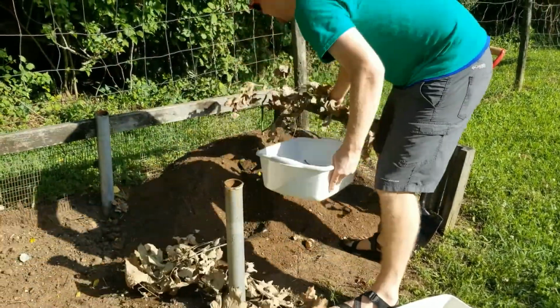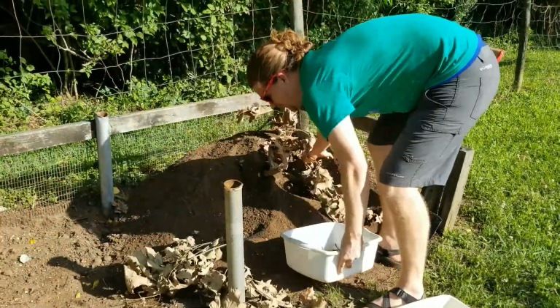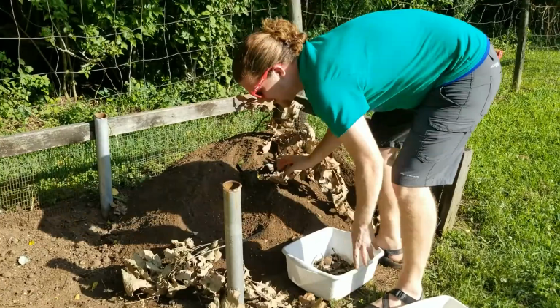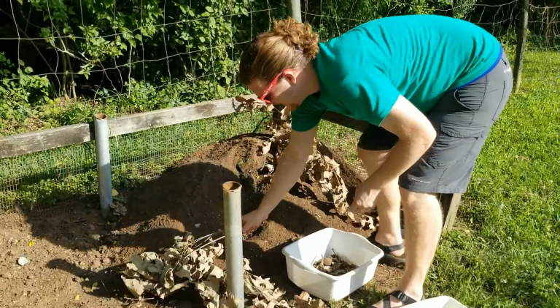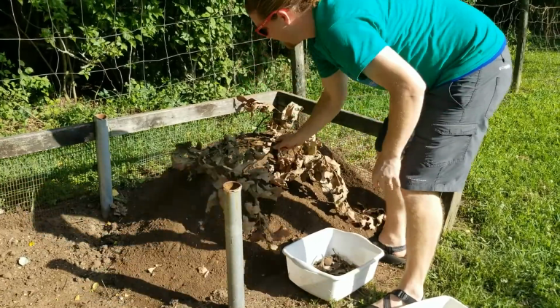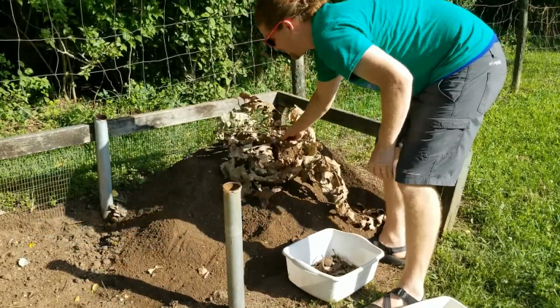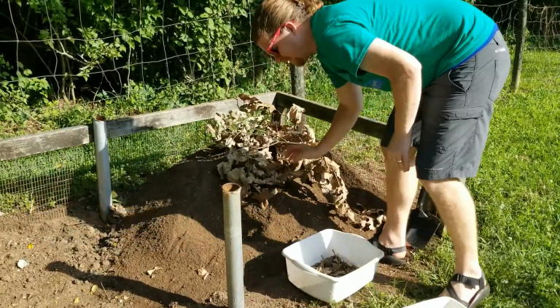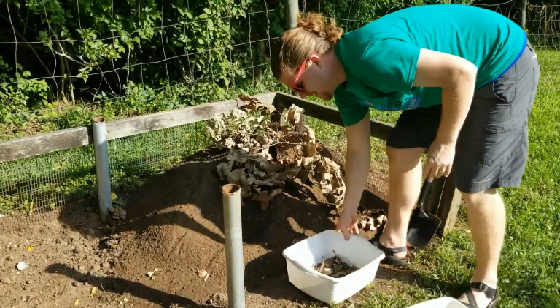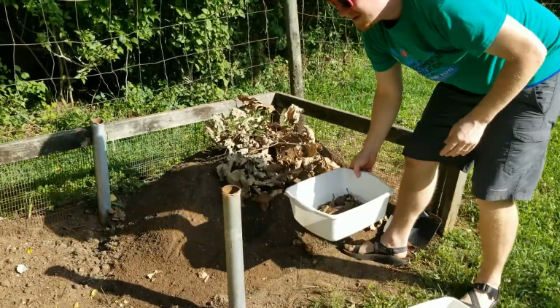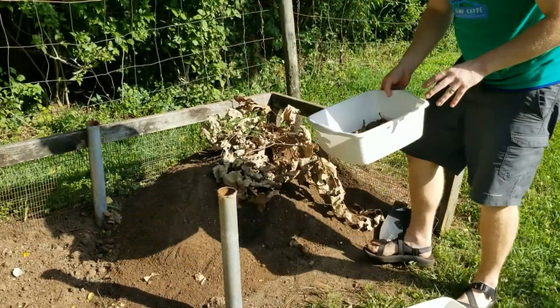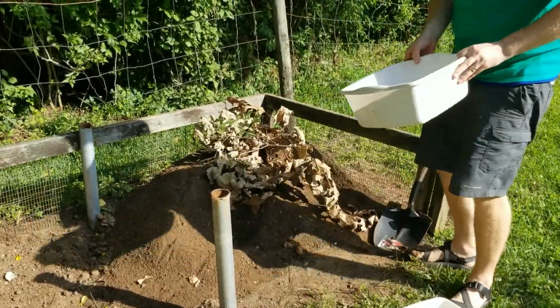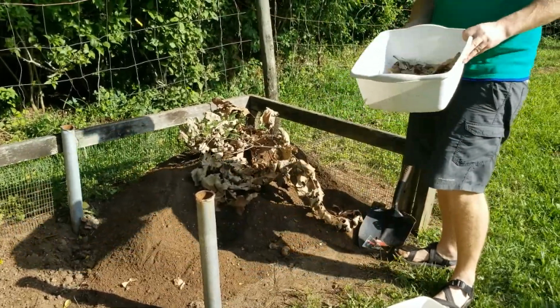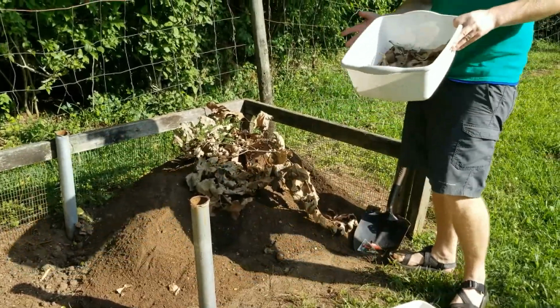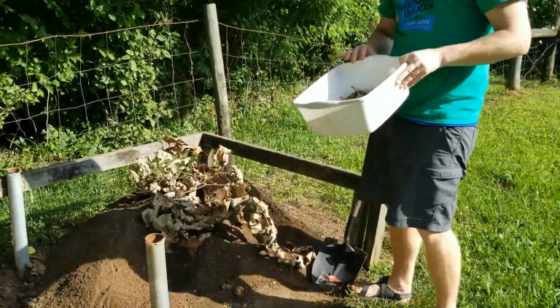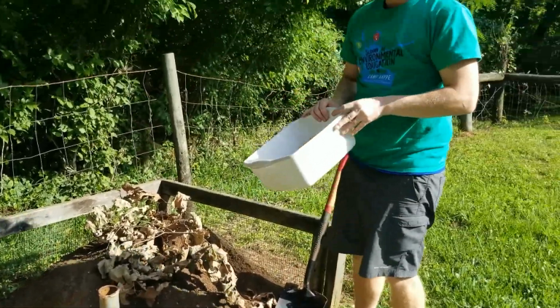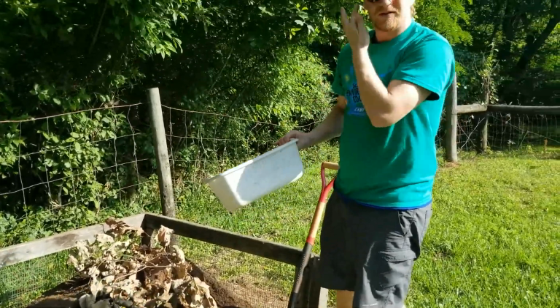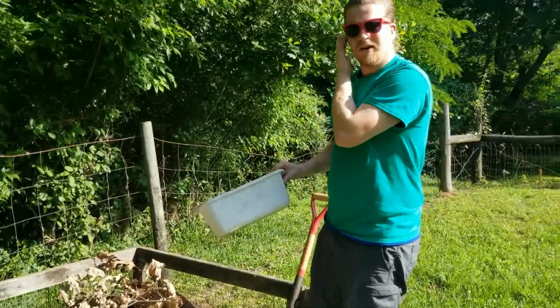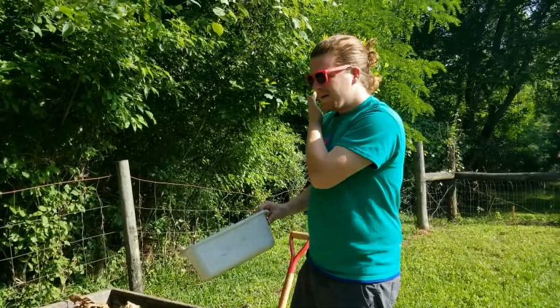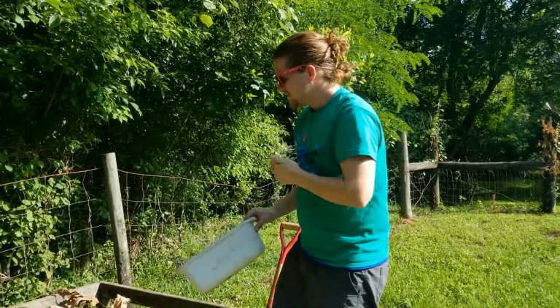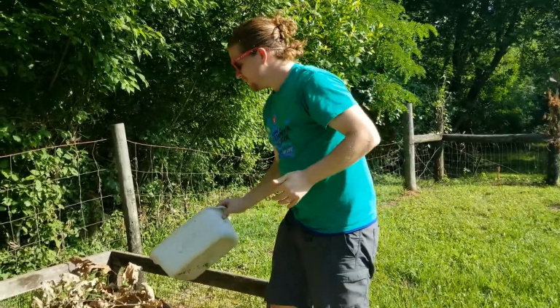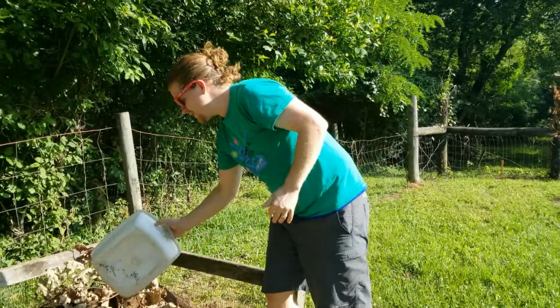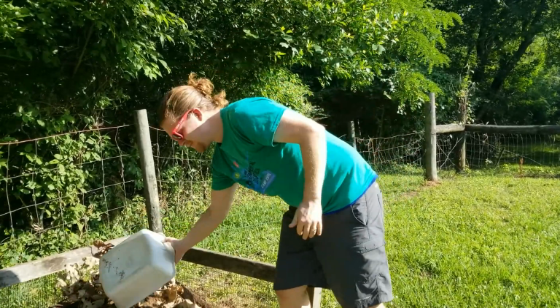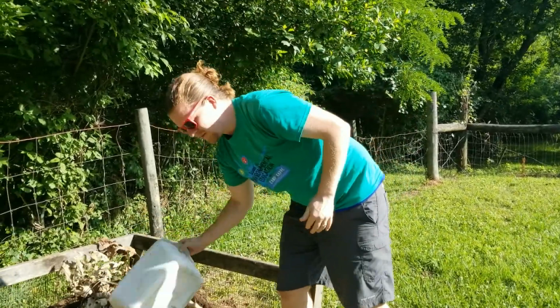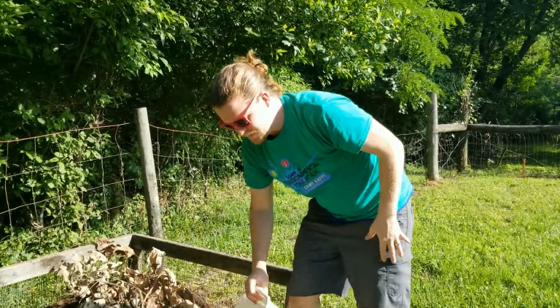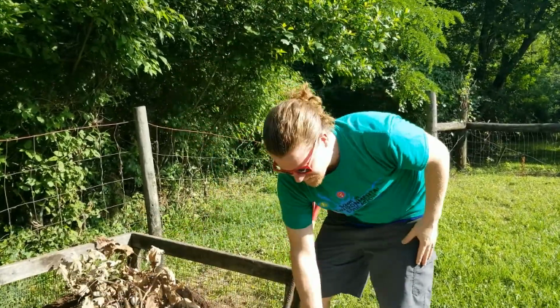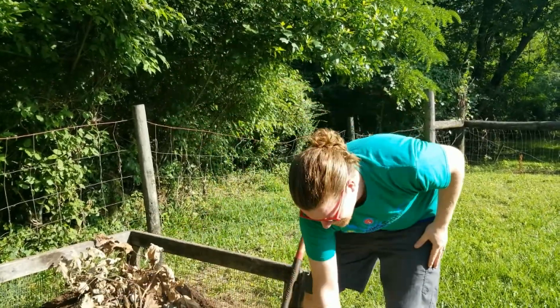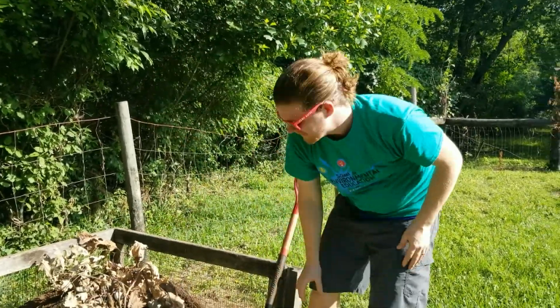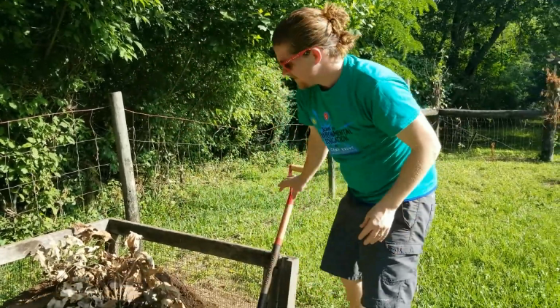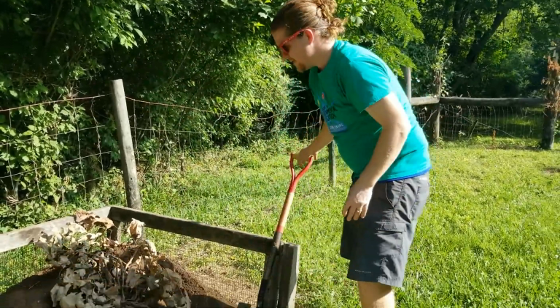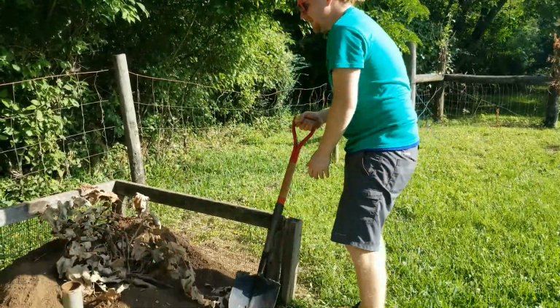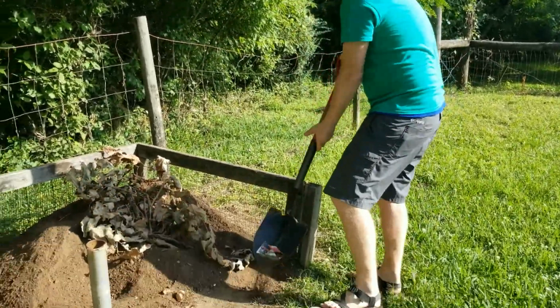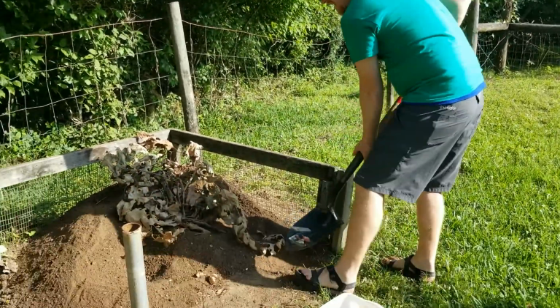Now it might not look like anything's going to break down right away, but it usually takes about two months for them to totally decompose into becoming compost, so just give it time.